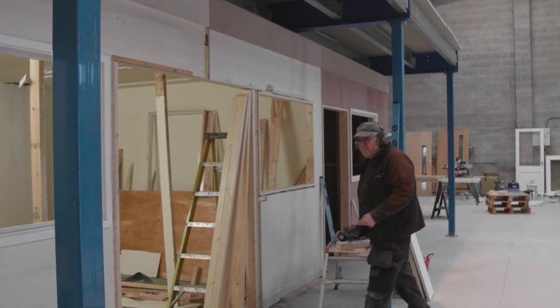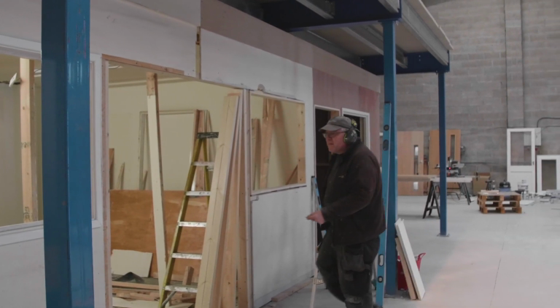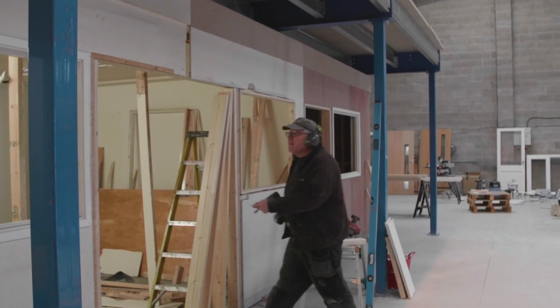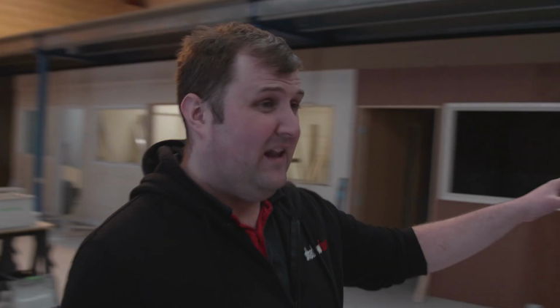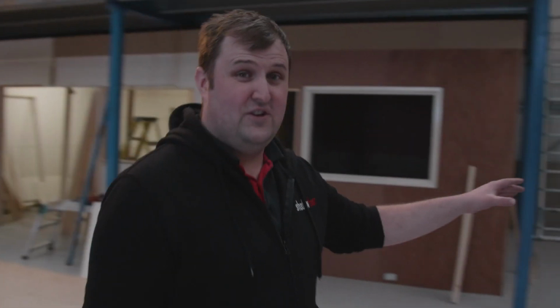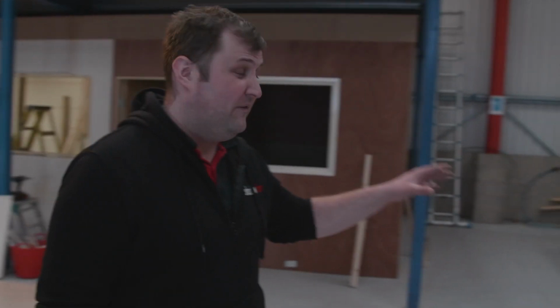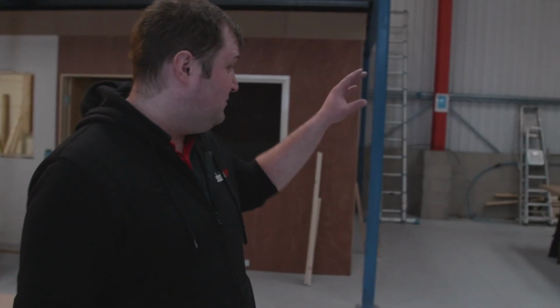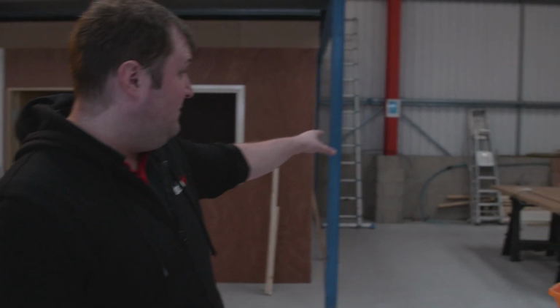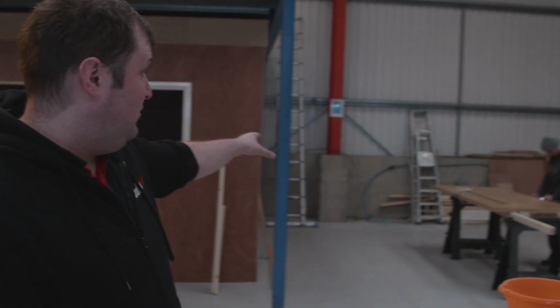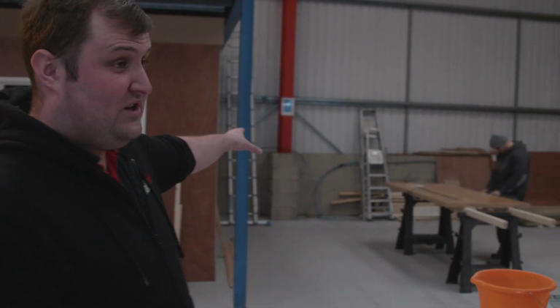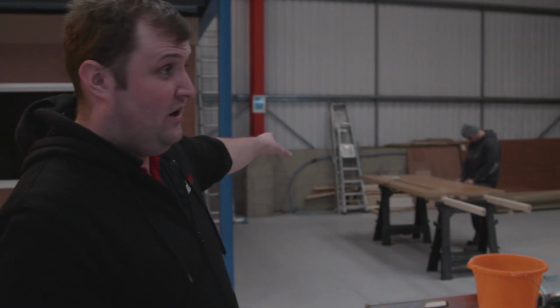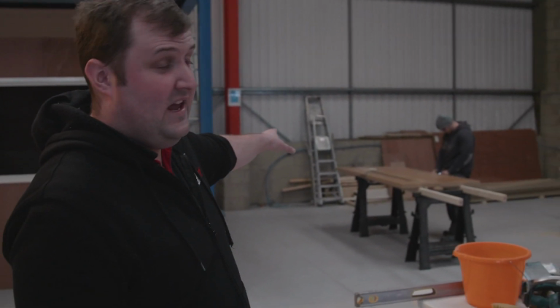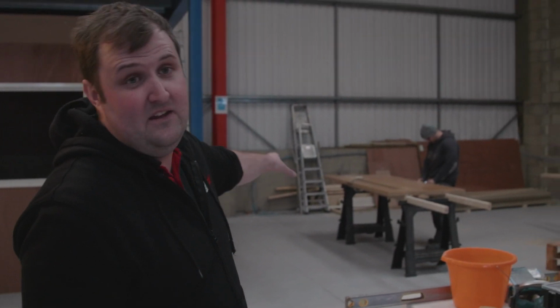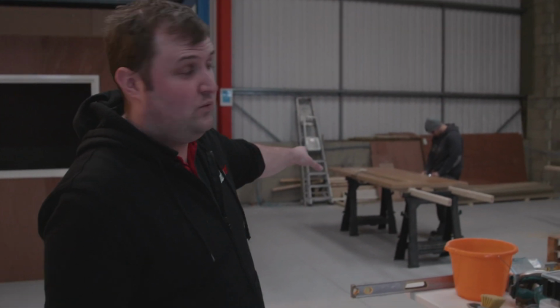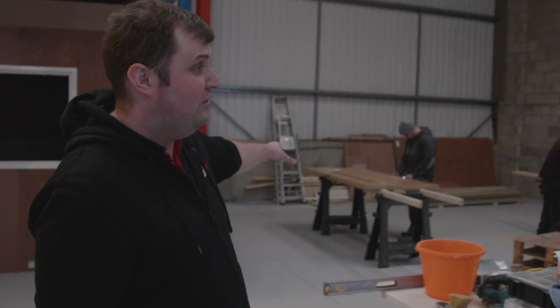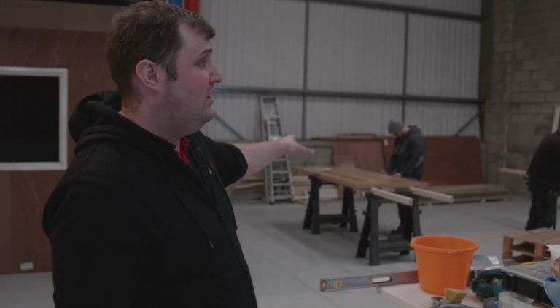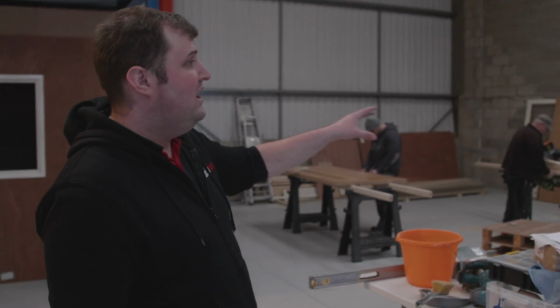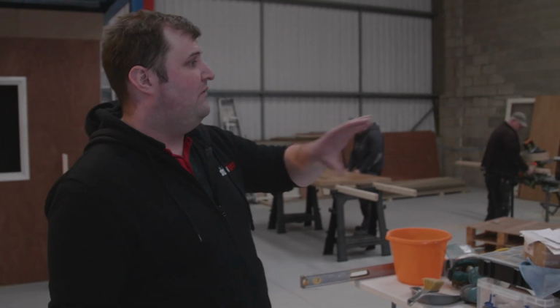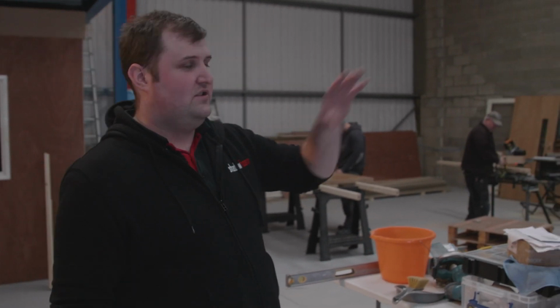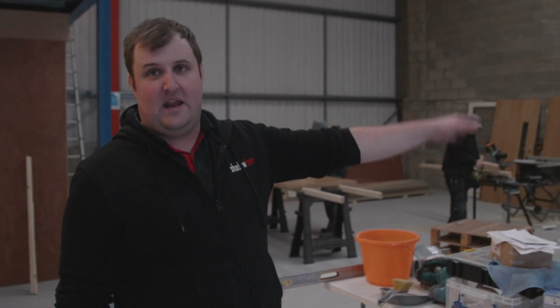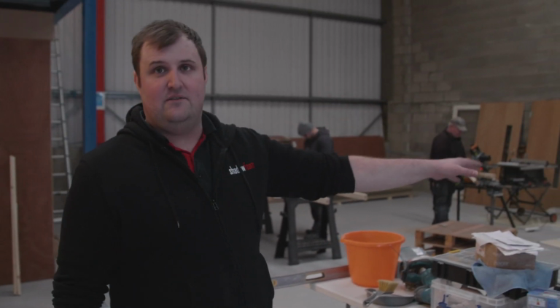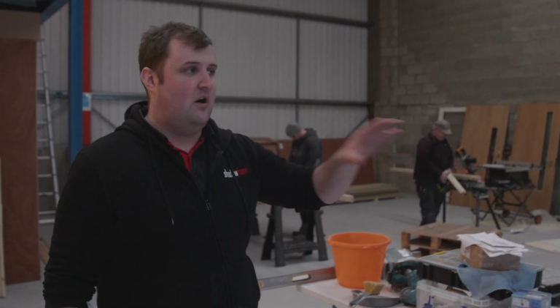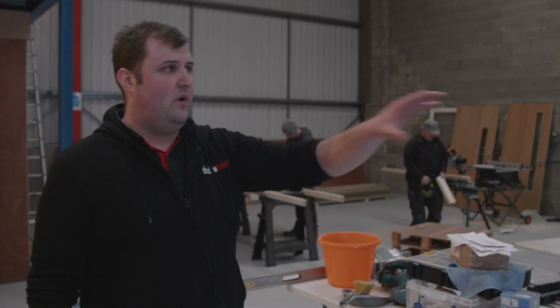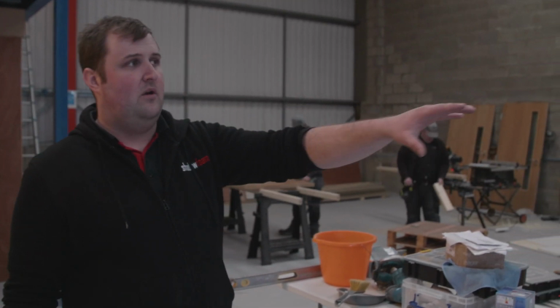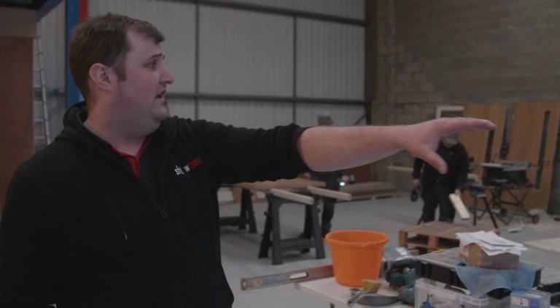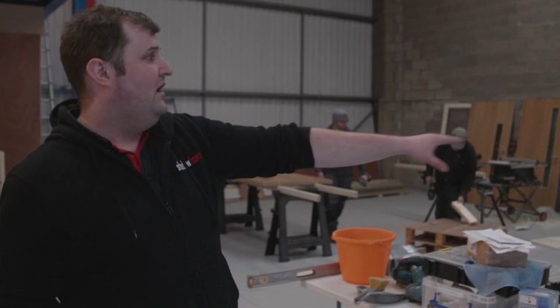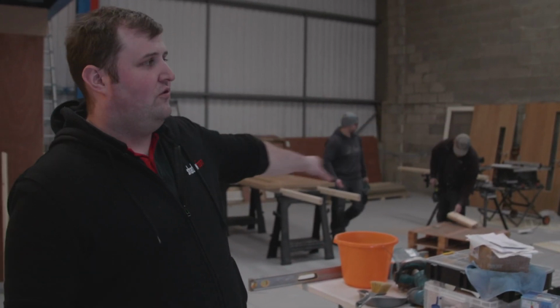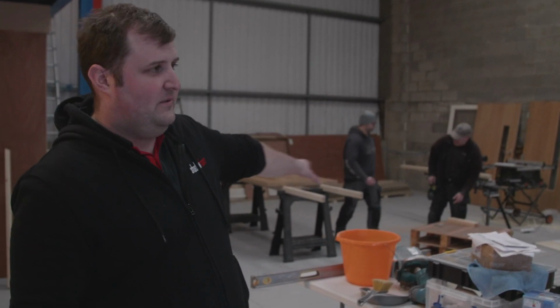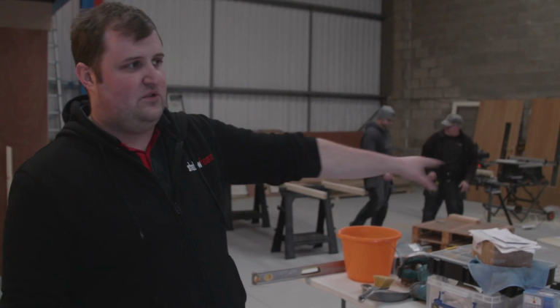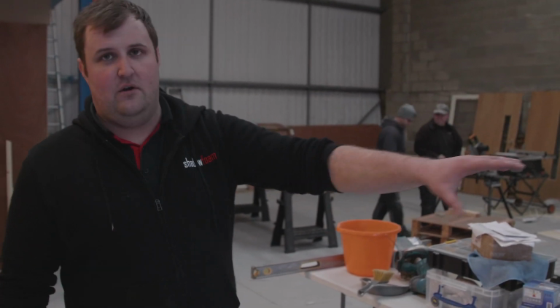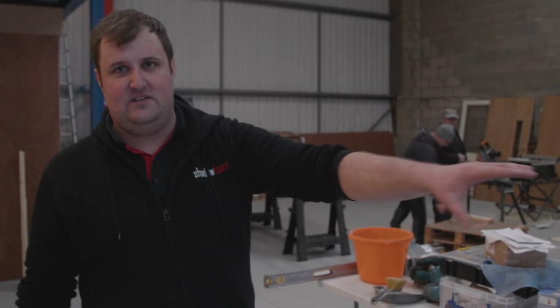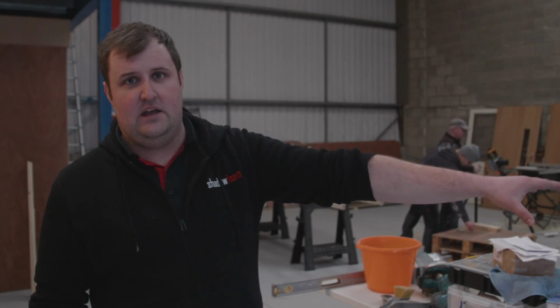Over here we've got quite a lot to come. We've got a spray booth going in over here in the next week or so. We've got our band knives and equipment moving in, all situated over this side.